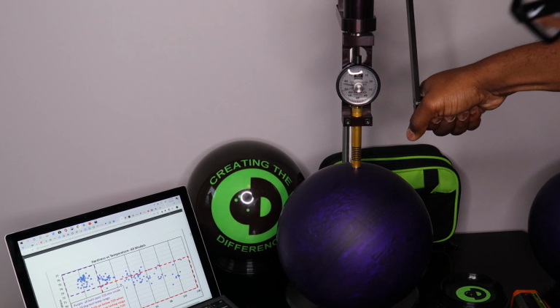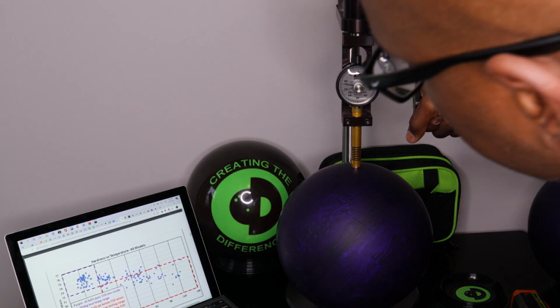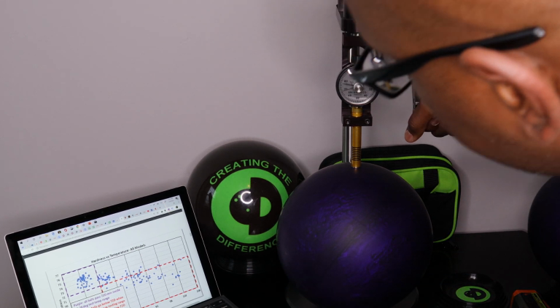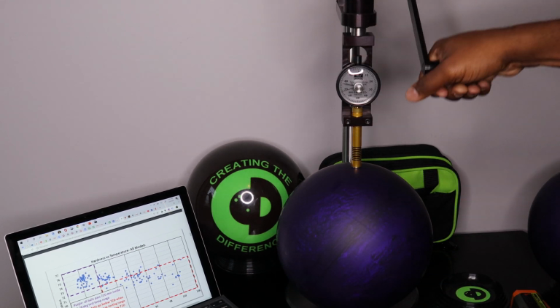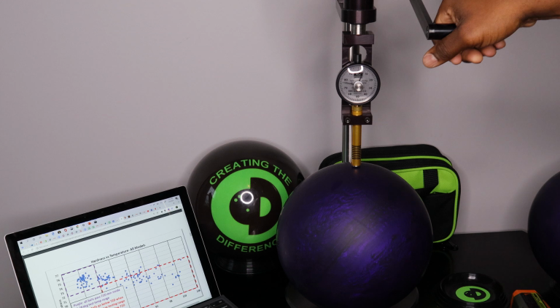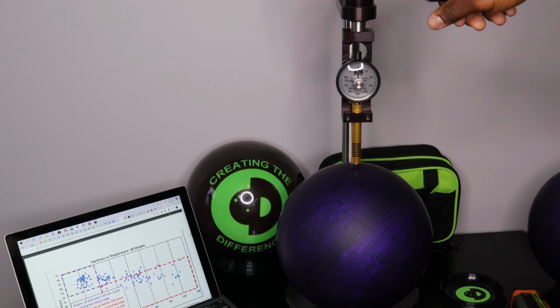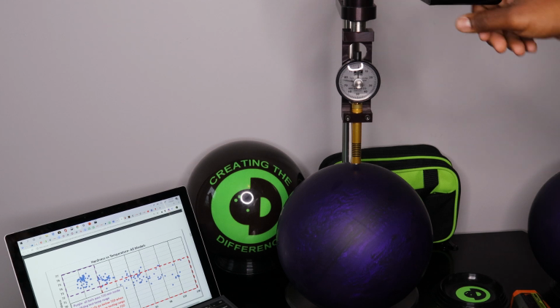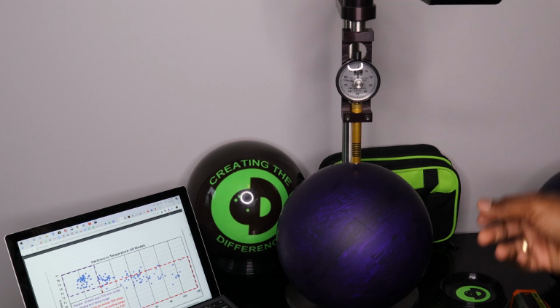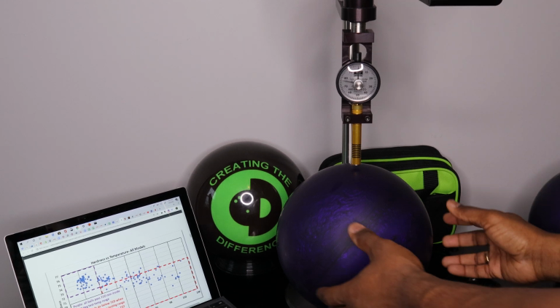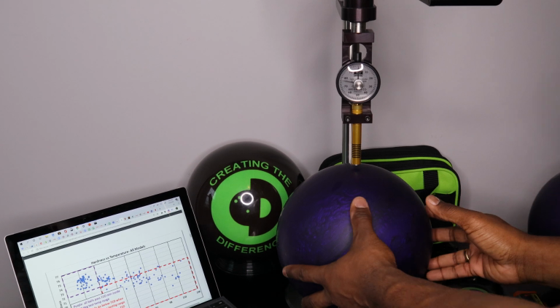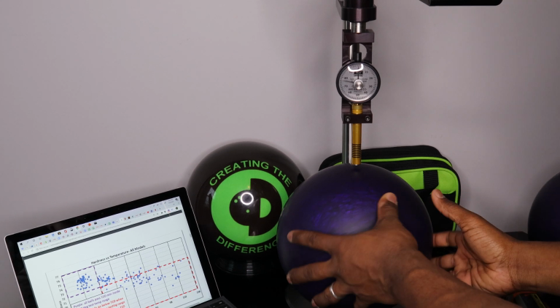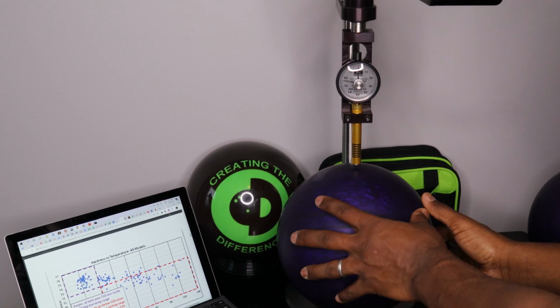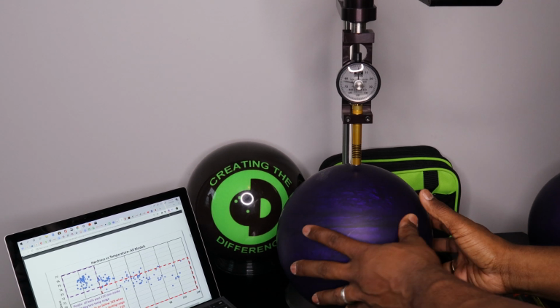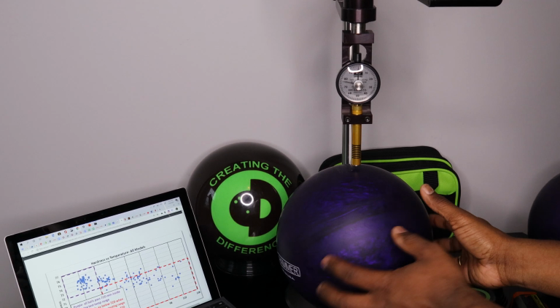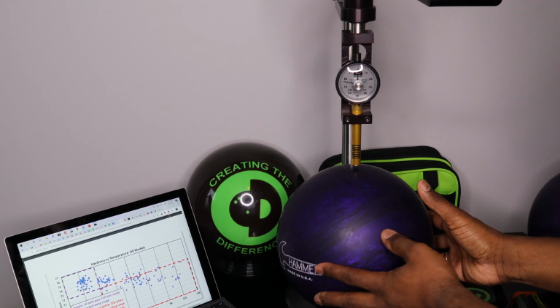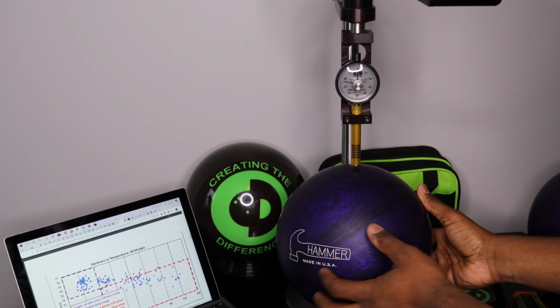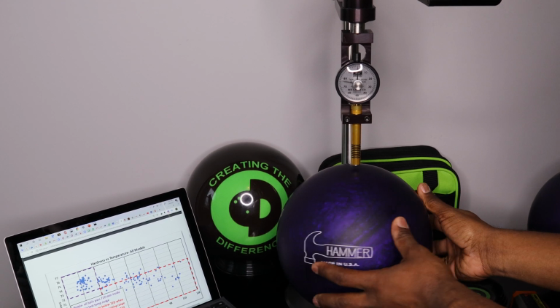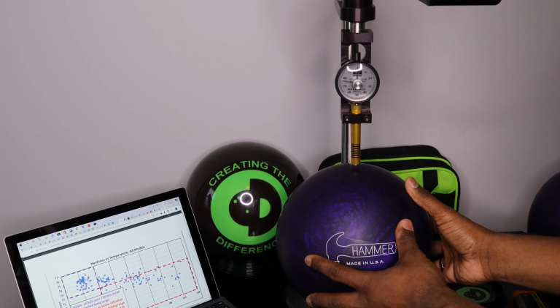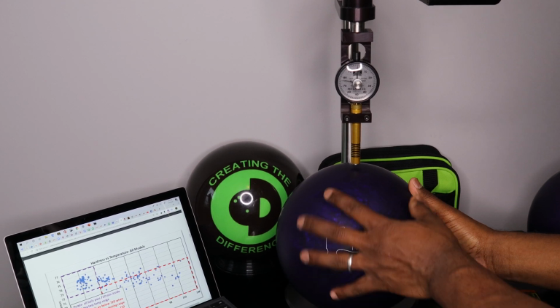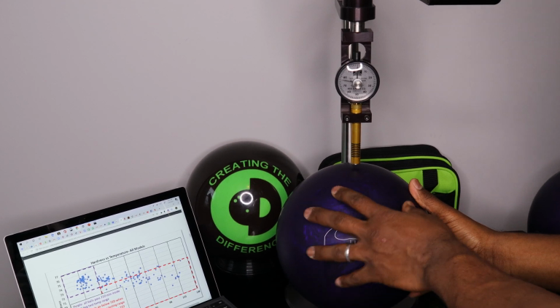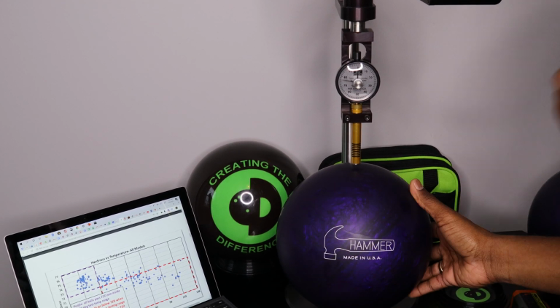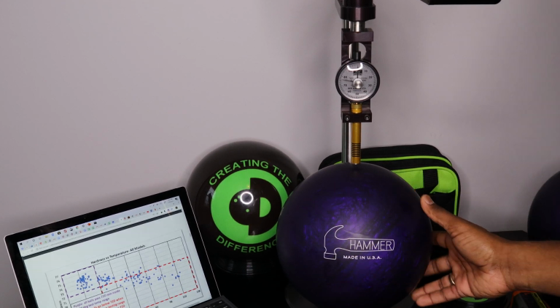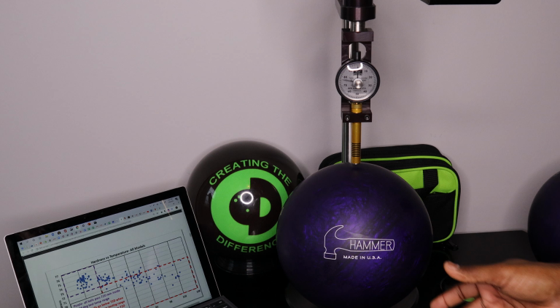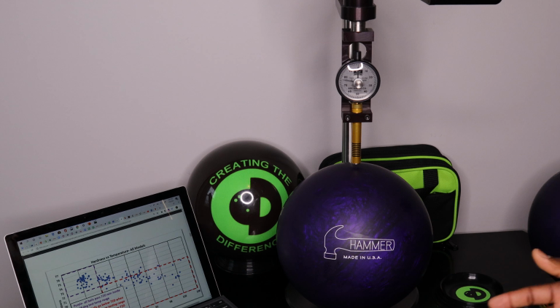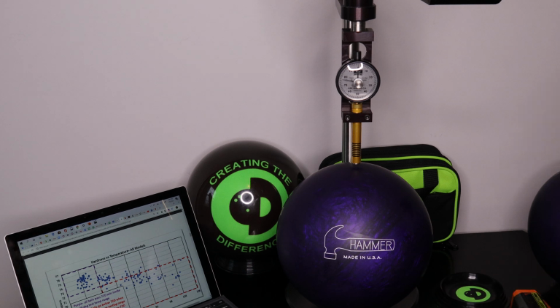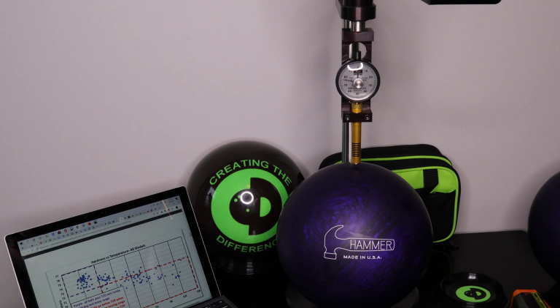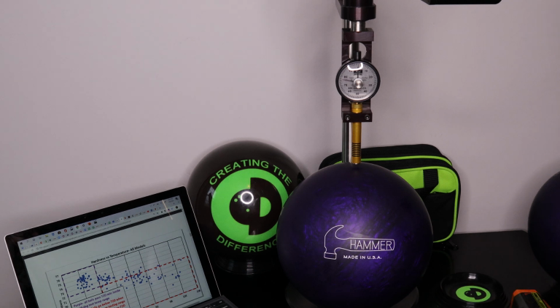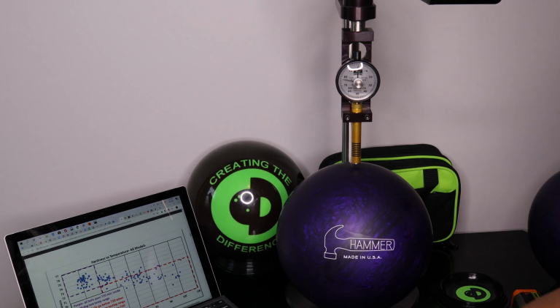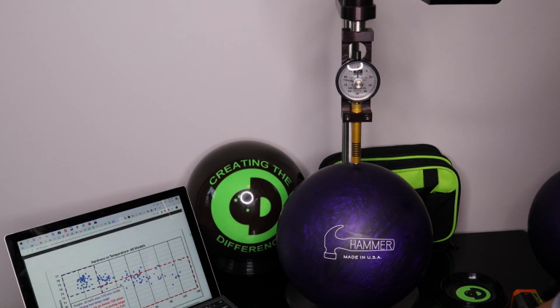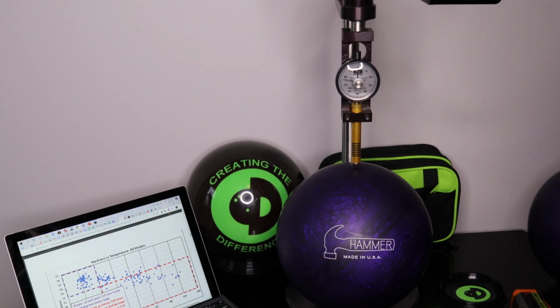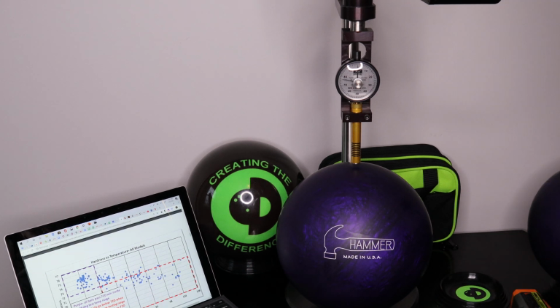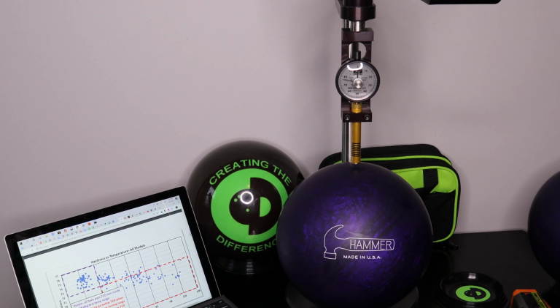That looks like it's about 76, 77. So at the end of the day, all the measurements we're getting on this bowling ball are legal — they would be considered legal by USBC.